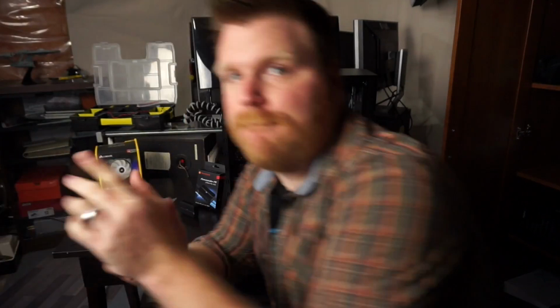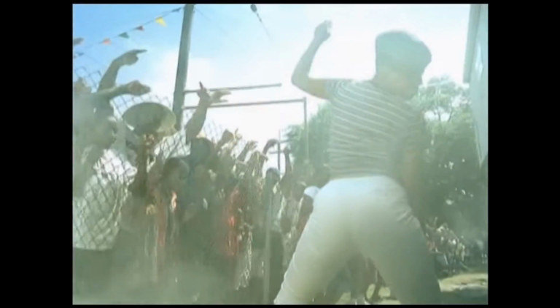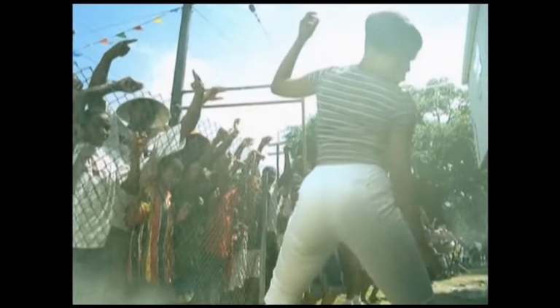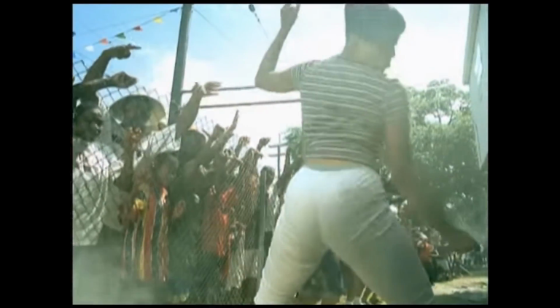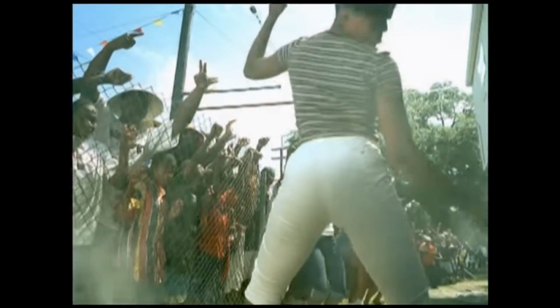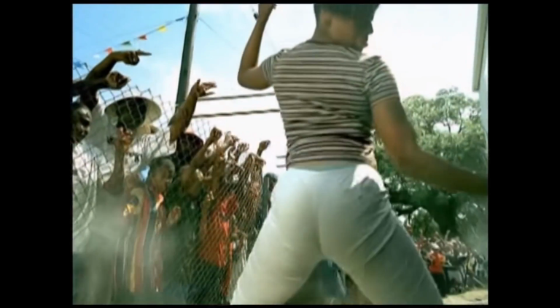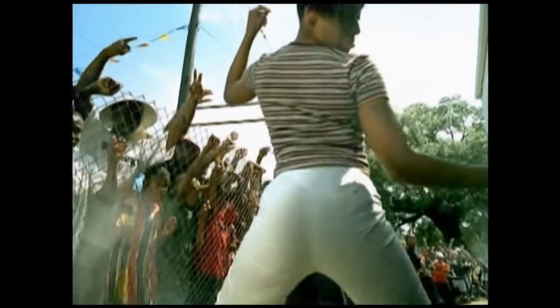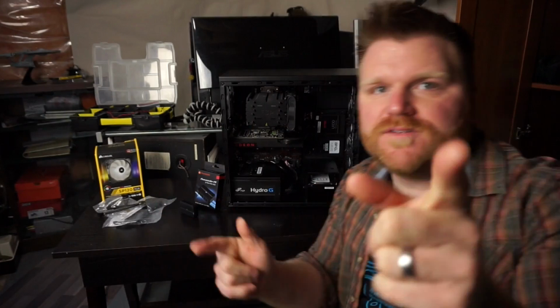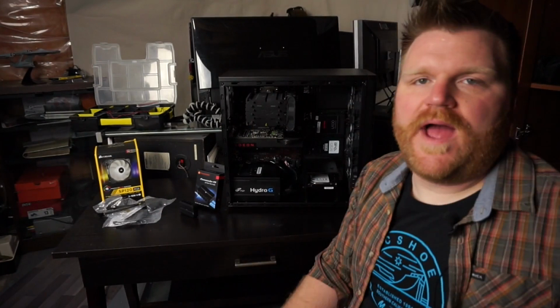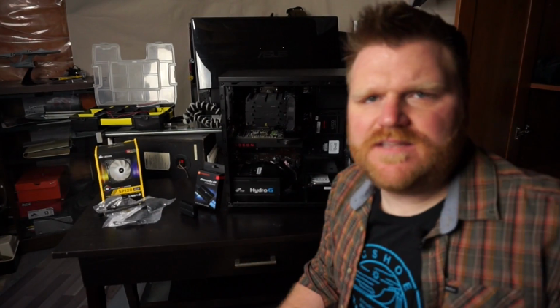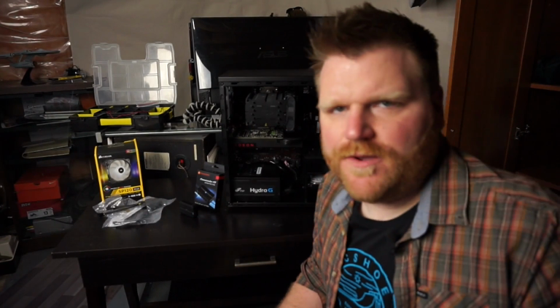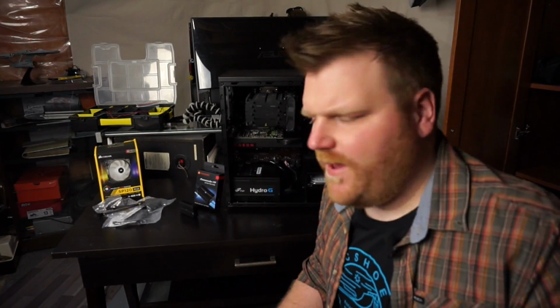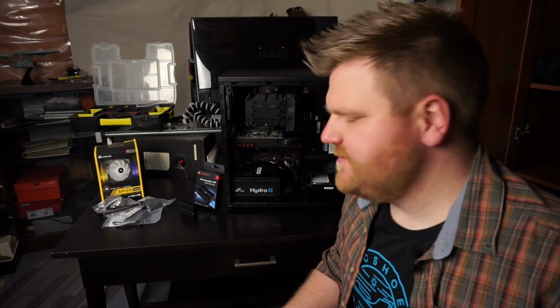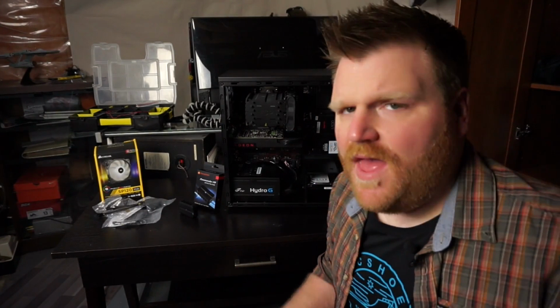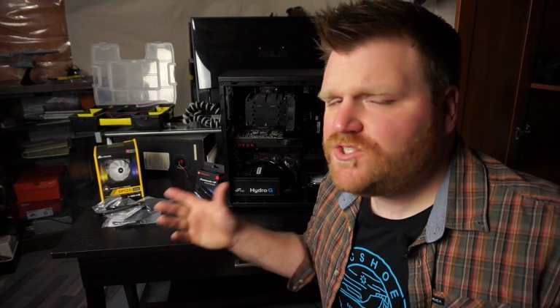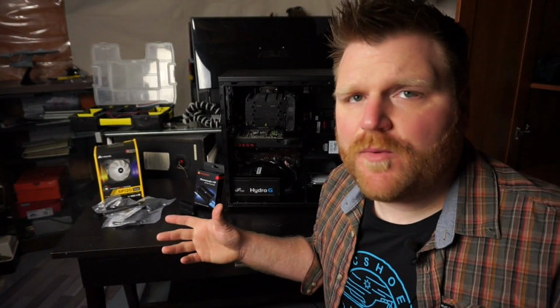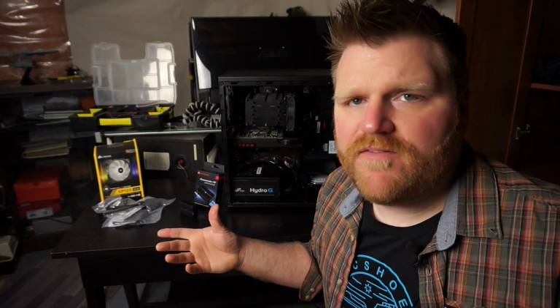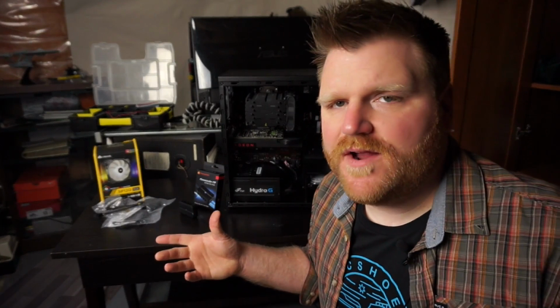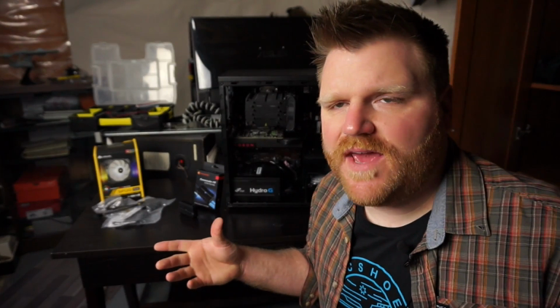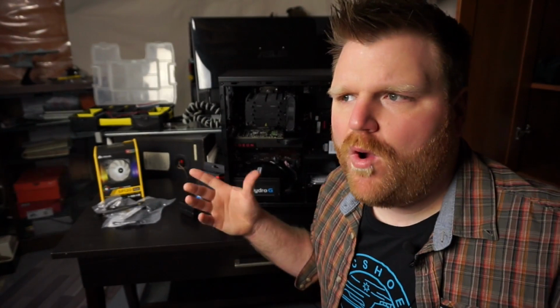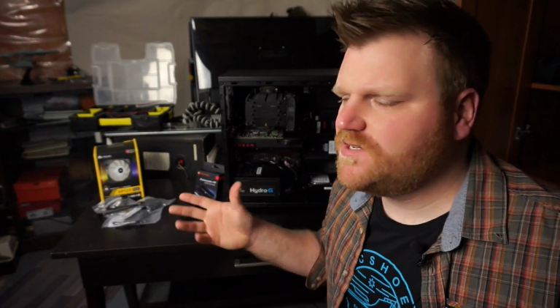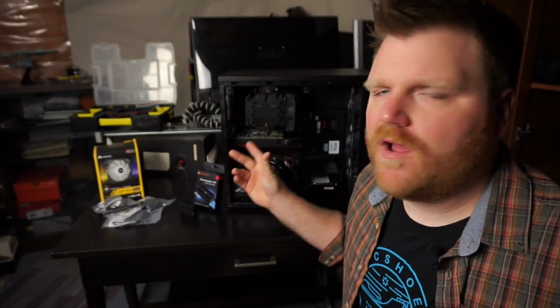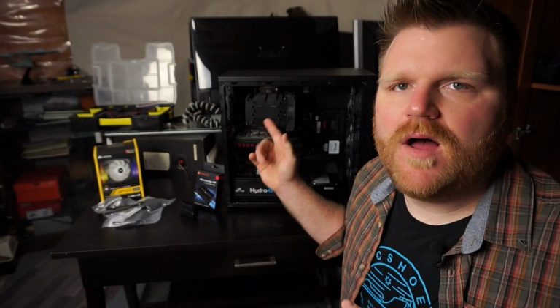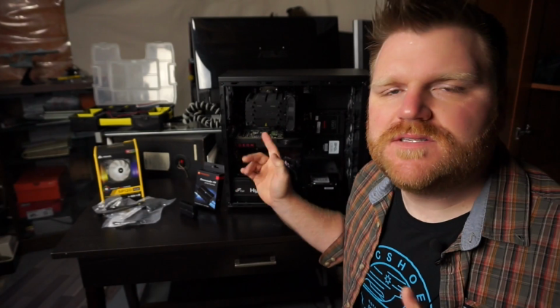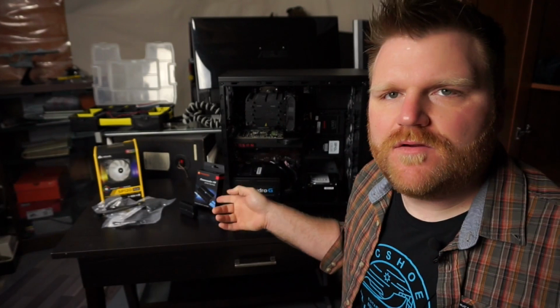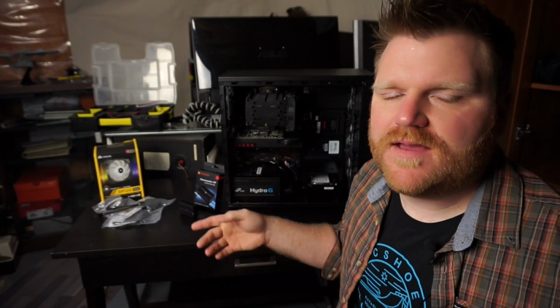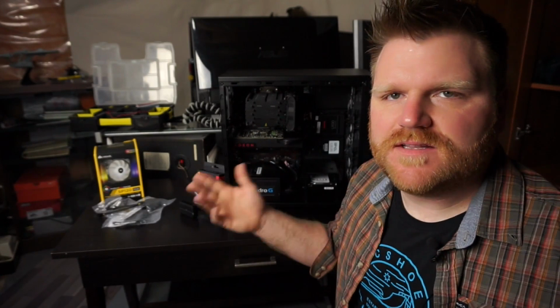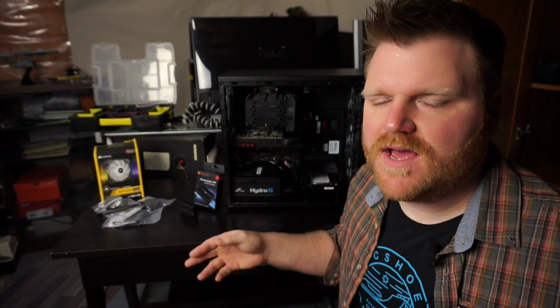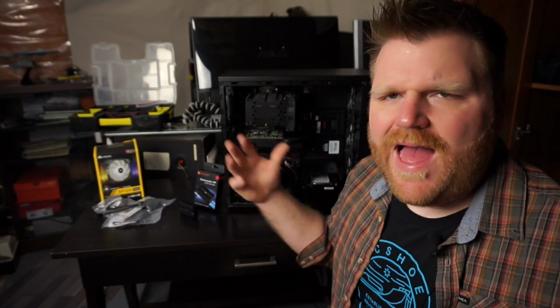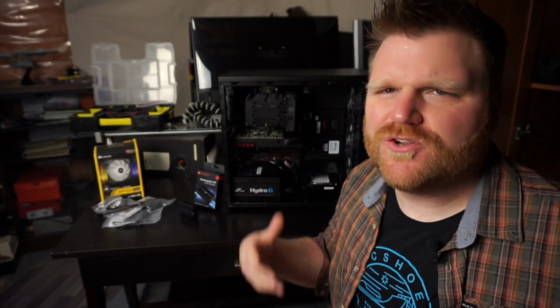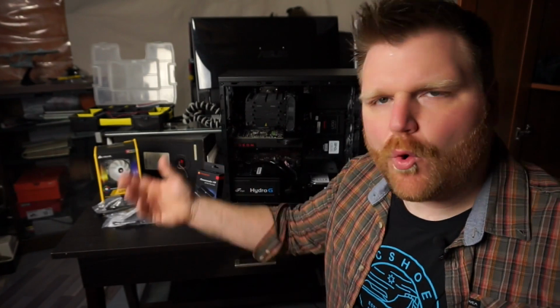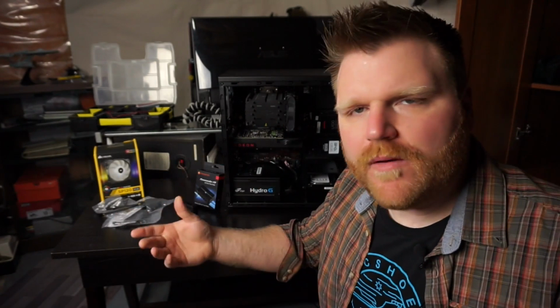How's it going guys? It's Timmy Joe and just a super quick video here today. I wanted to talk about CPU fans and how to control them.